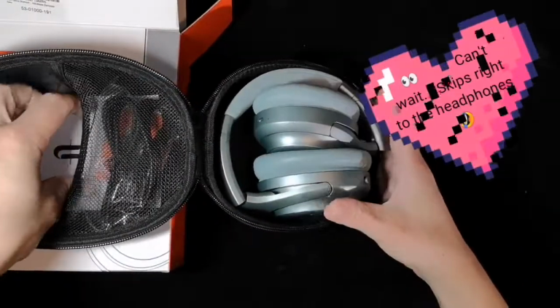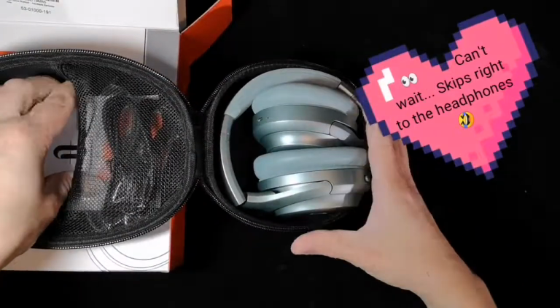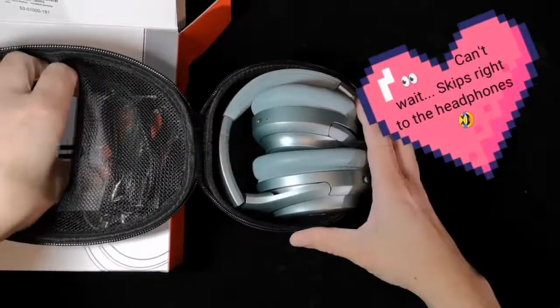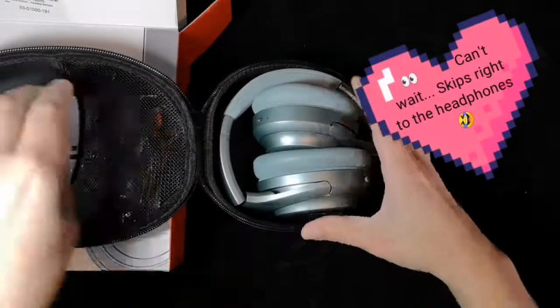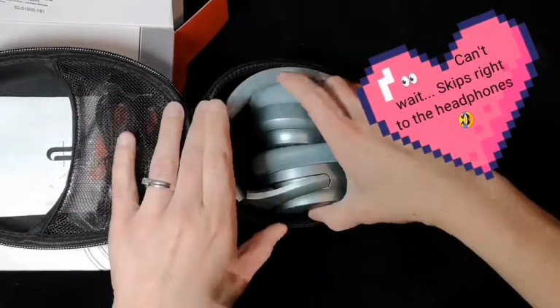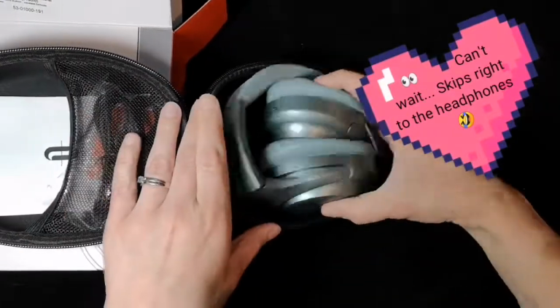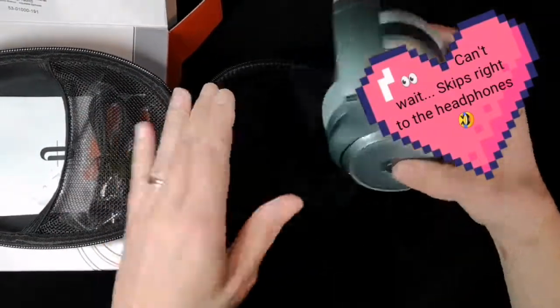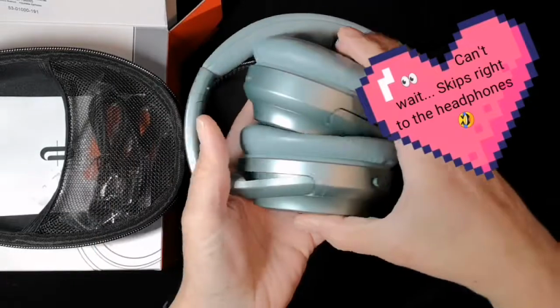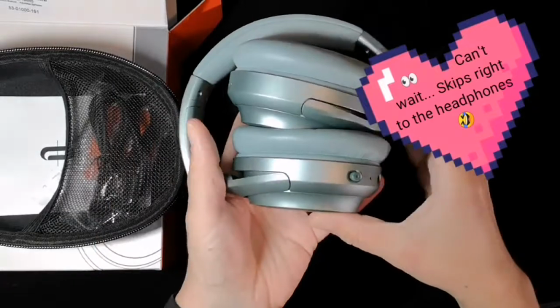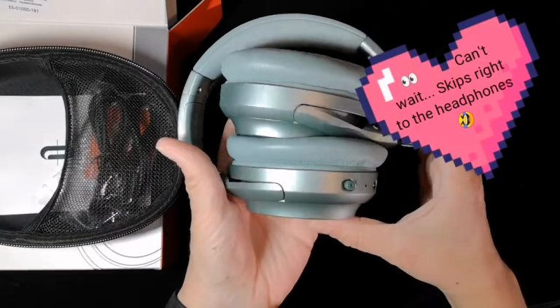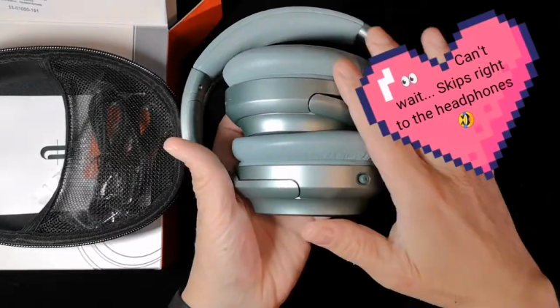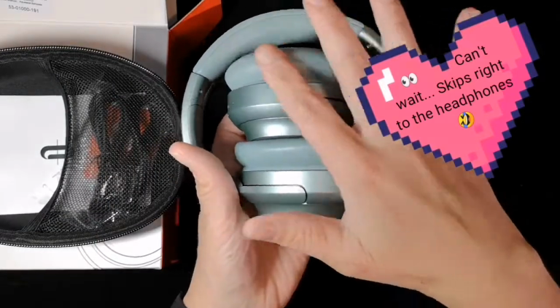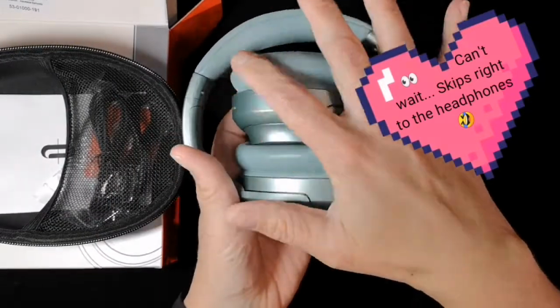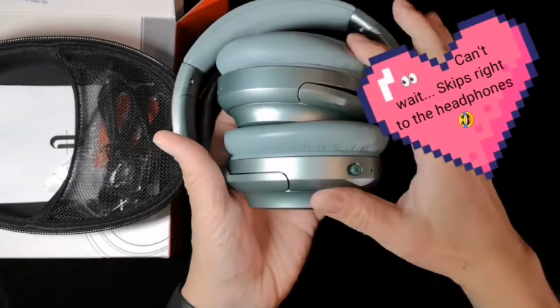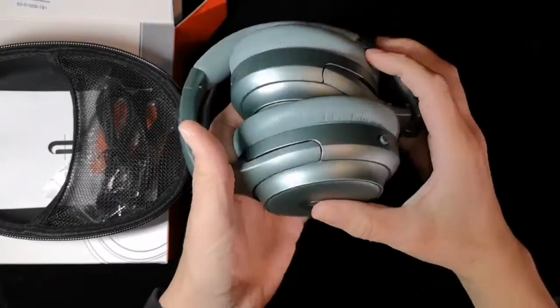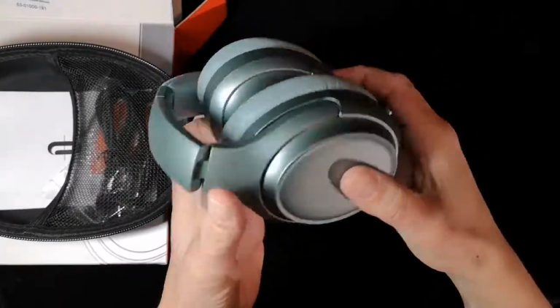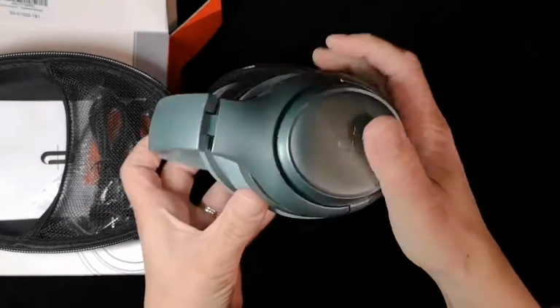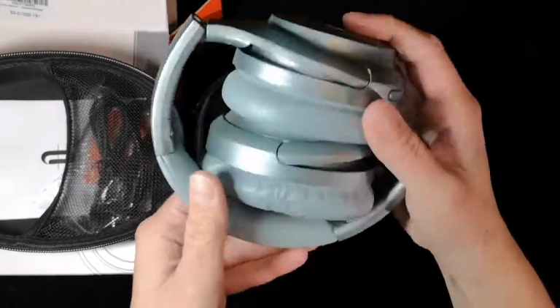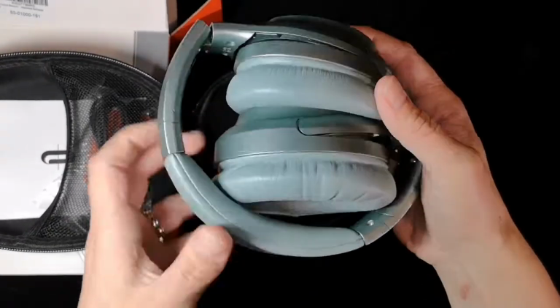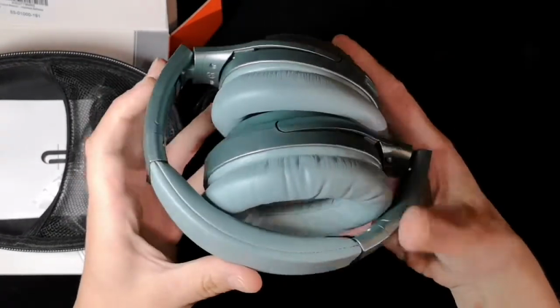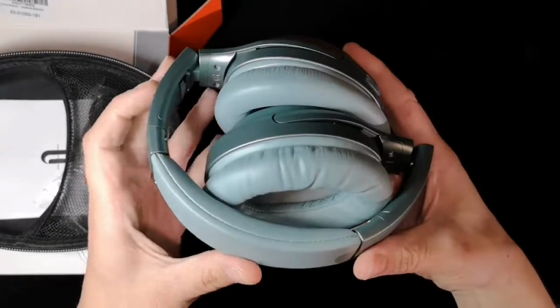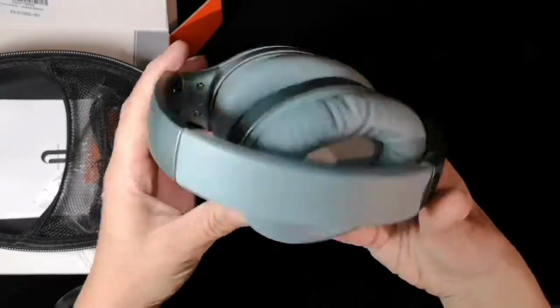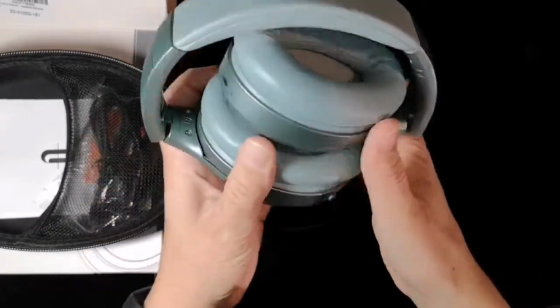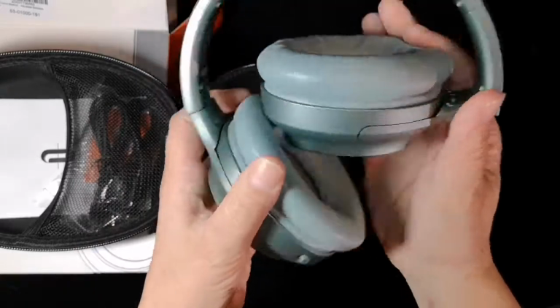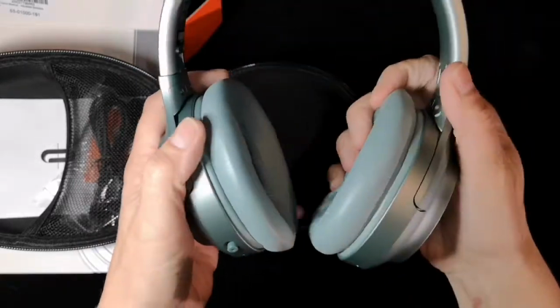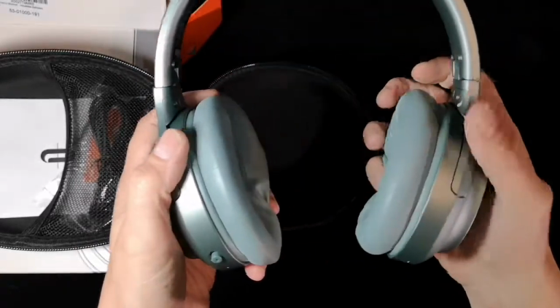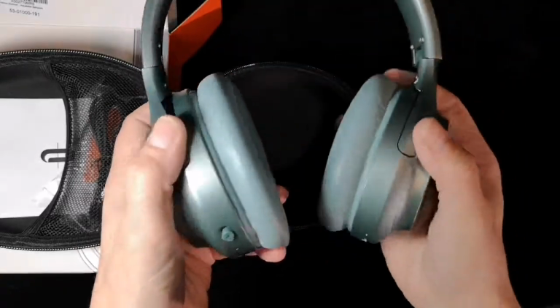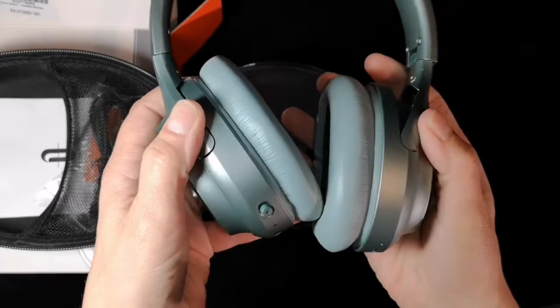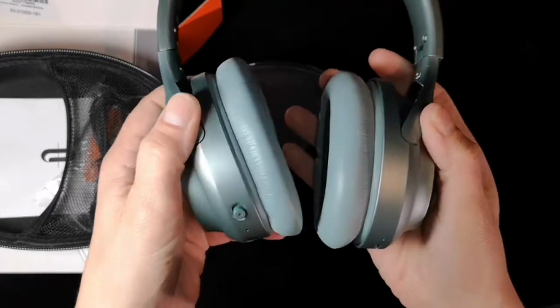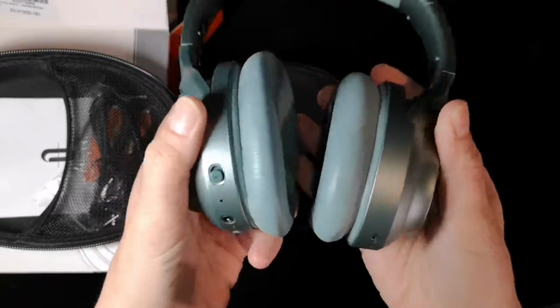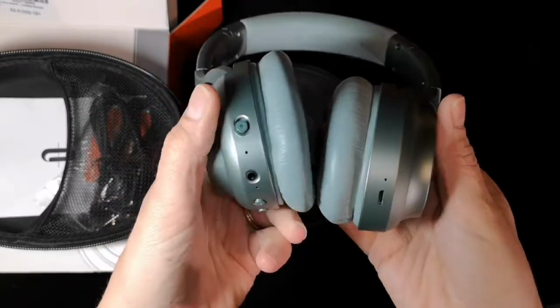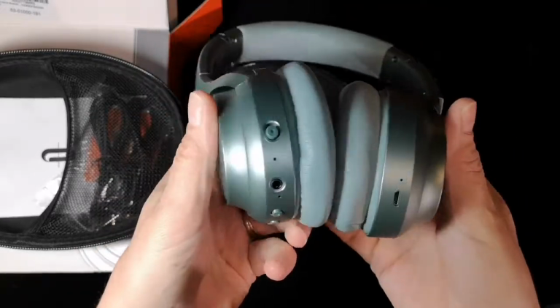All right, let's see what awaits us inside this box. It comes in a case with a zipper closure to keep it protected, and it looks nice too.